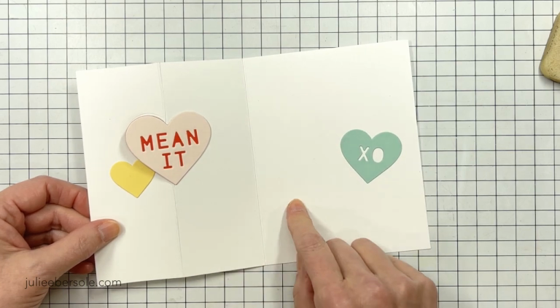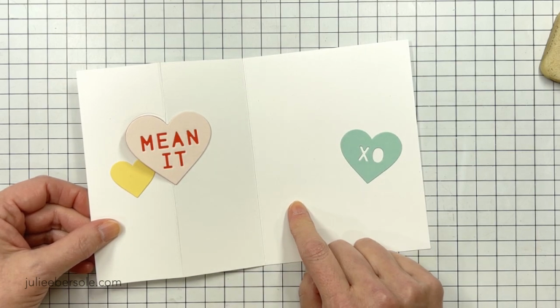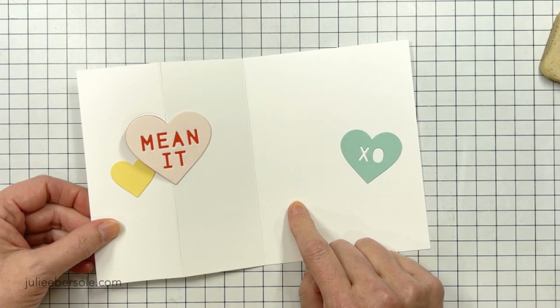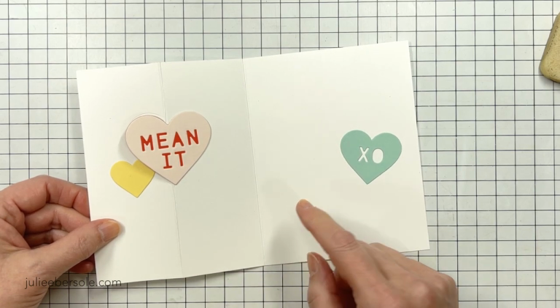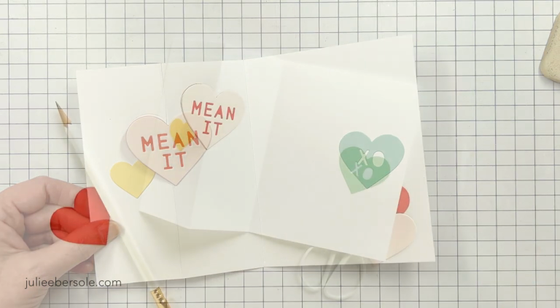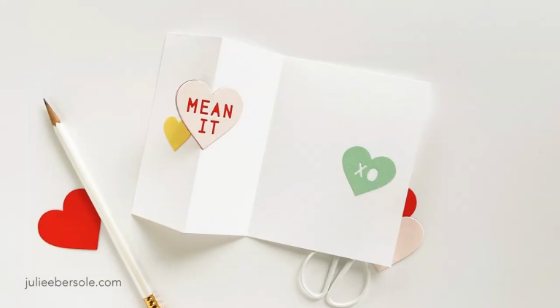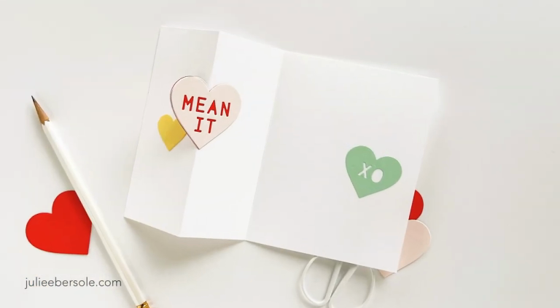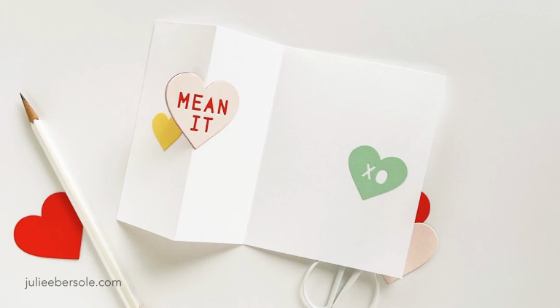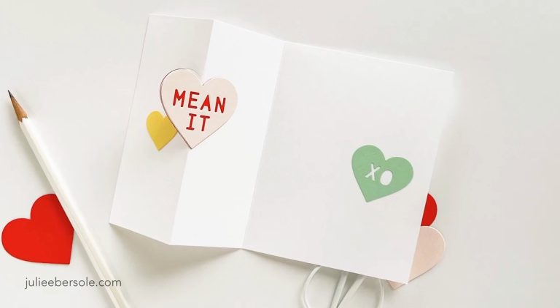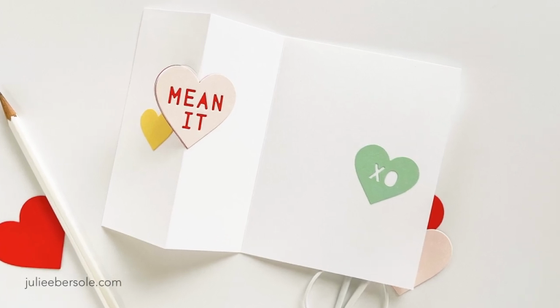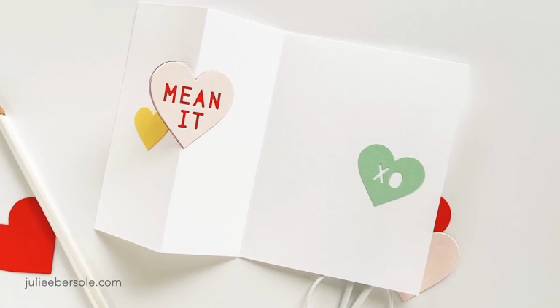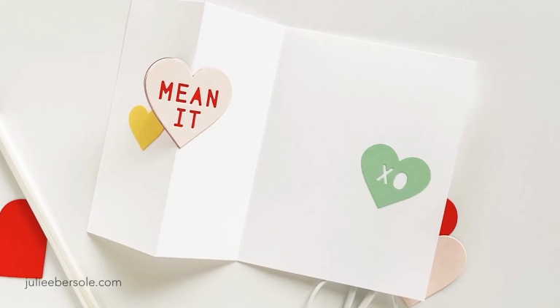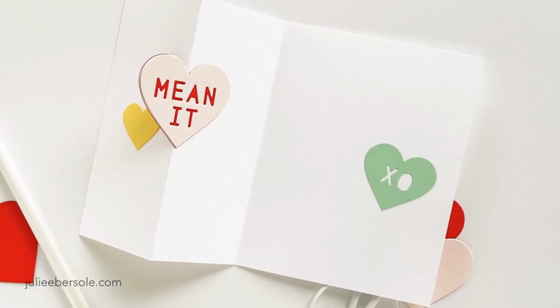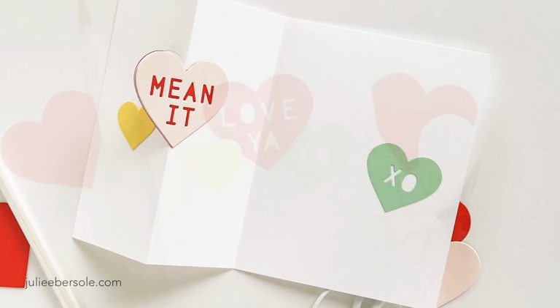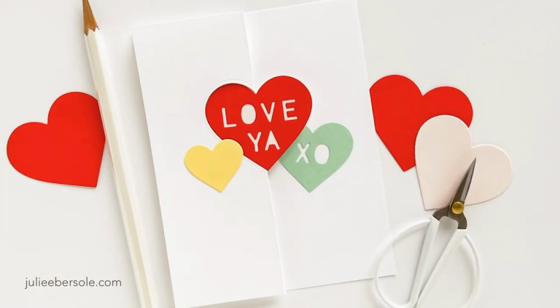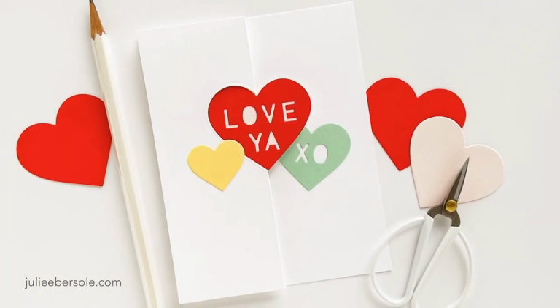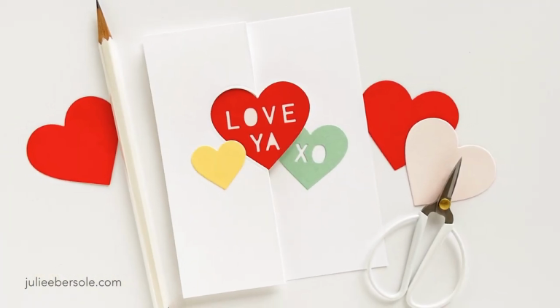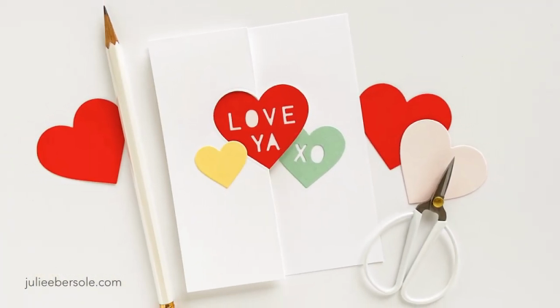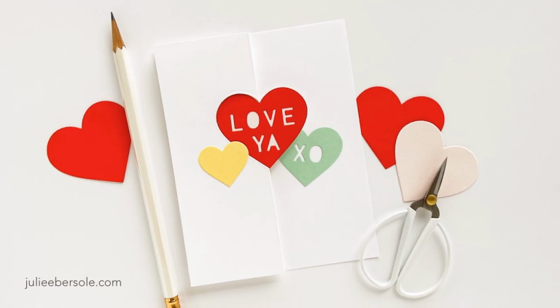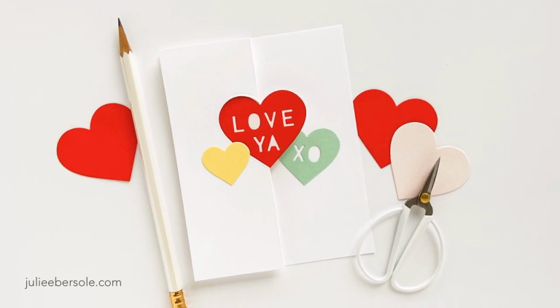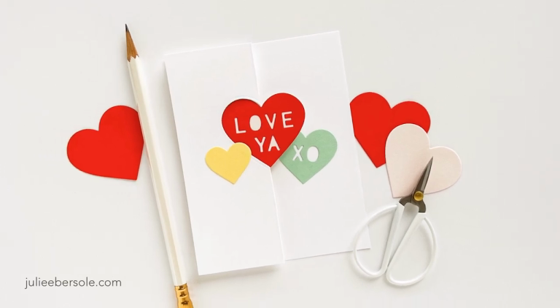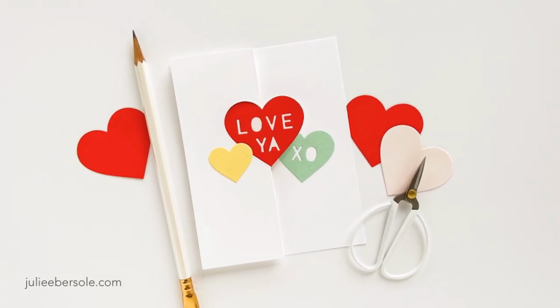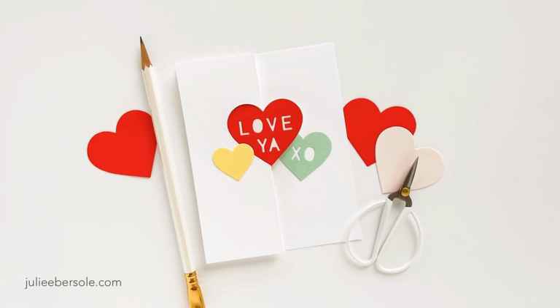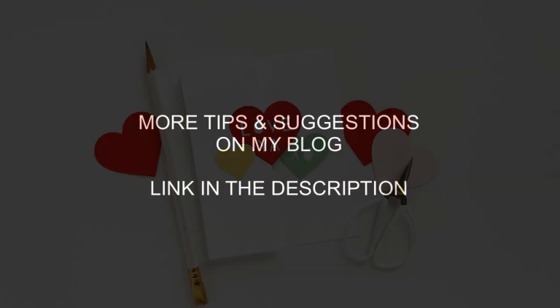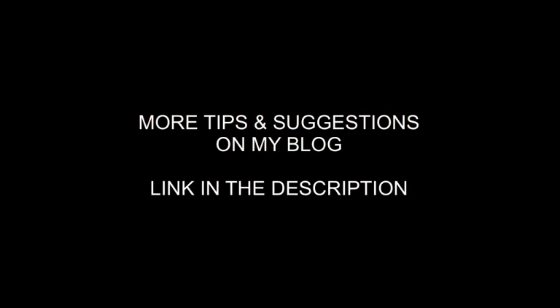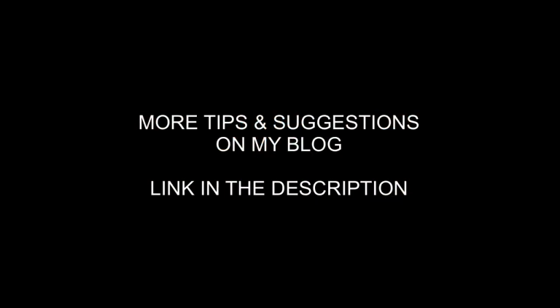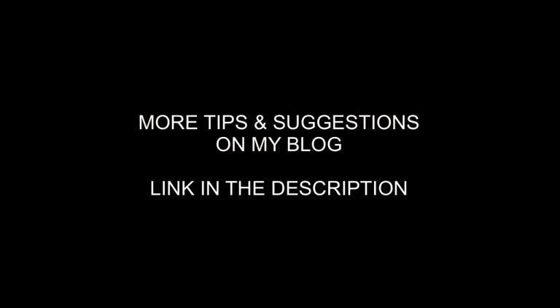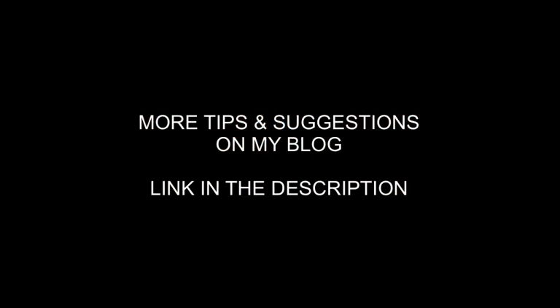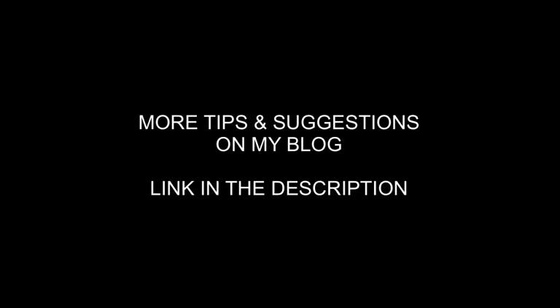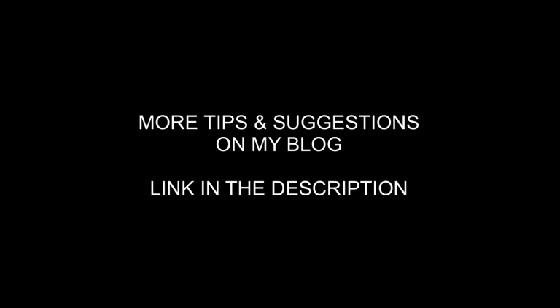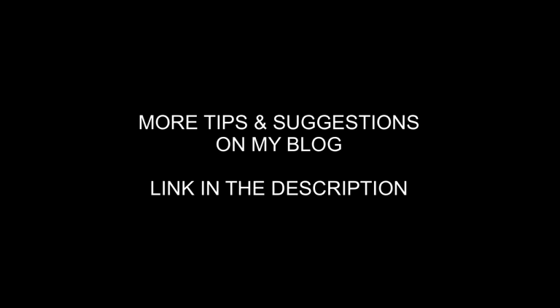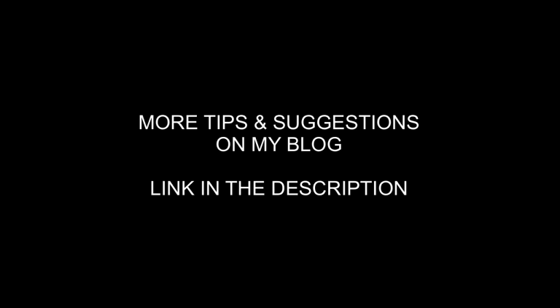Then you can write your message there in the center. And there you have it — a quick and easy swing valentine. Hope this inspires you and you give it a whirl. I've got more tips and suggestions over on my blog and the link is down in the description. Thanks for watching.